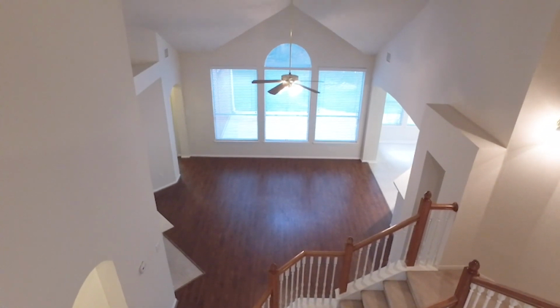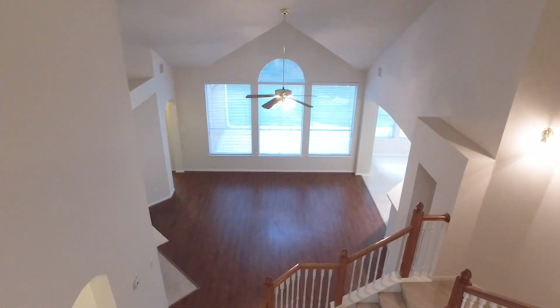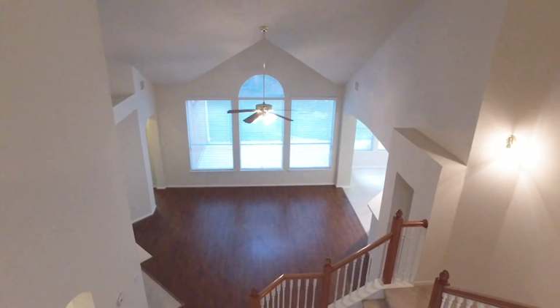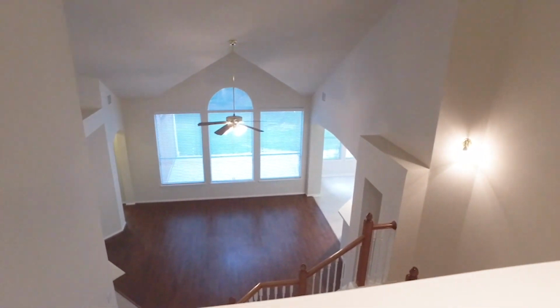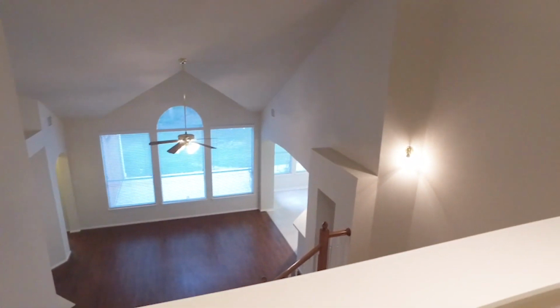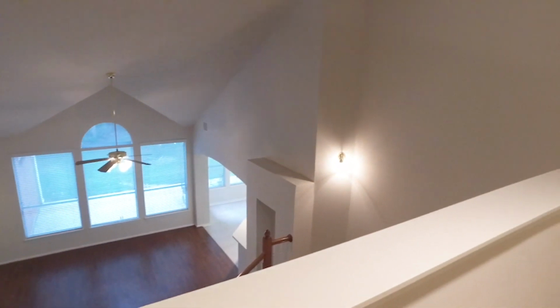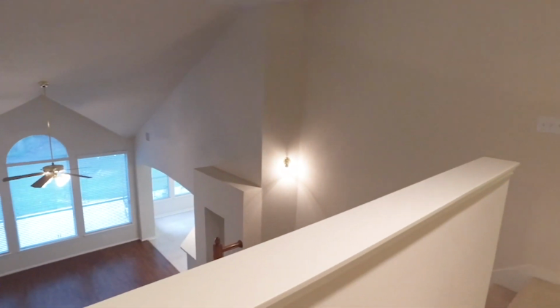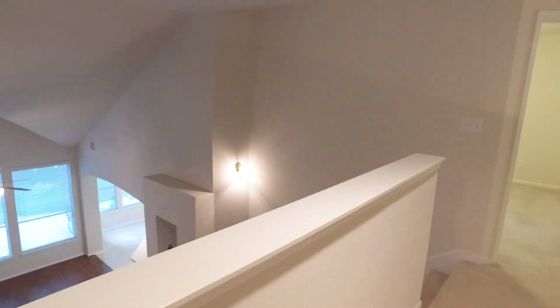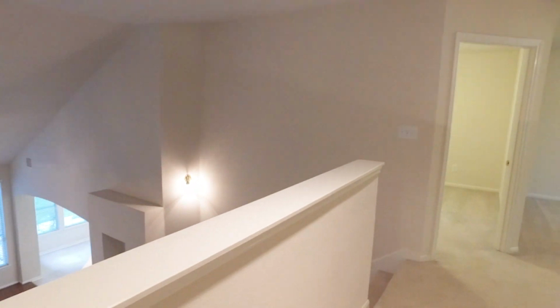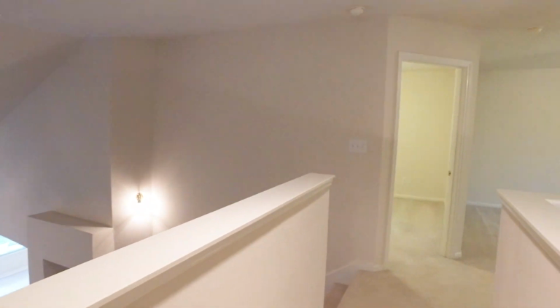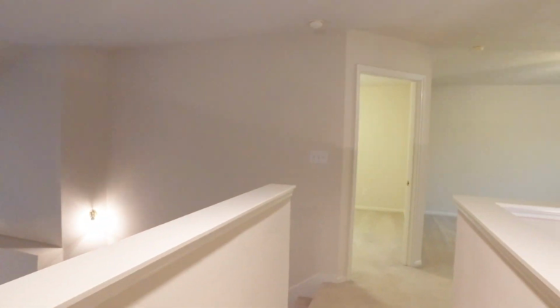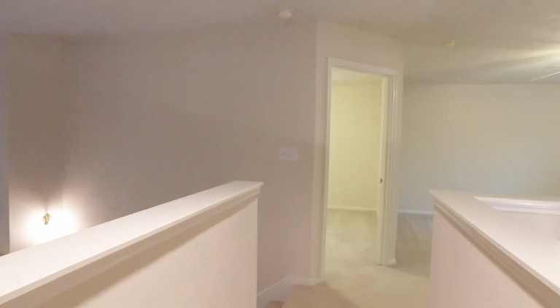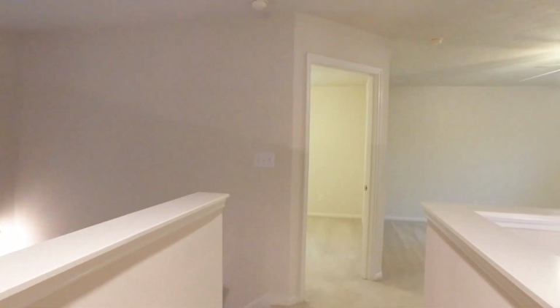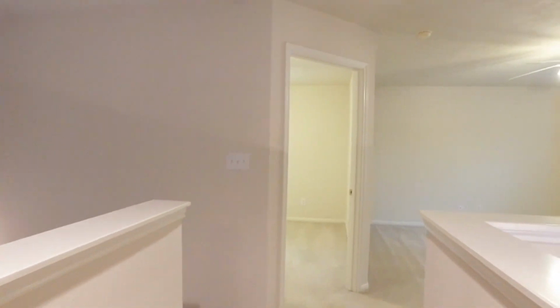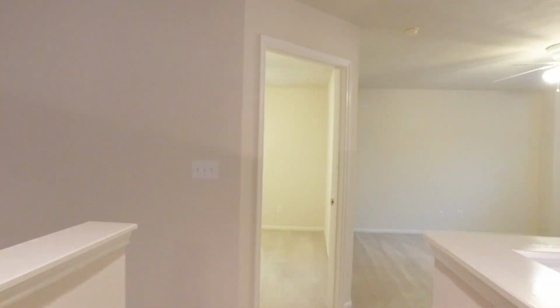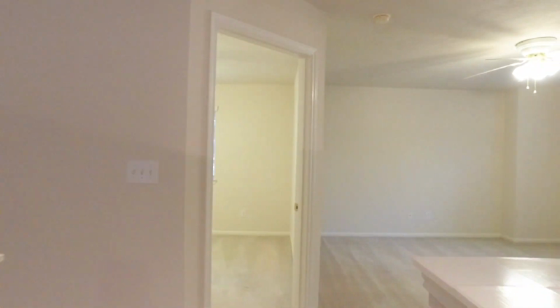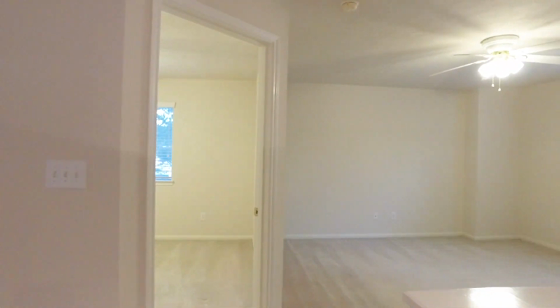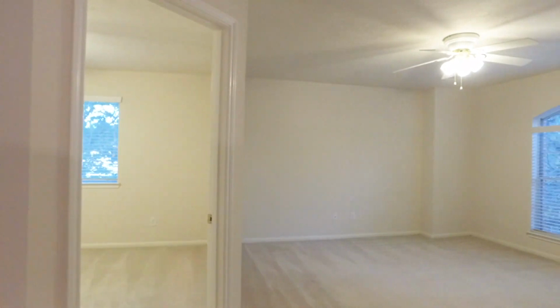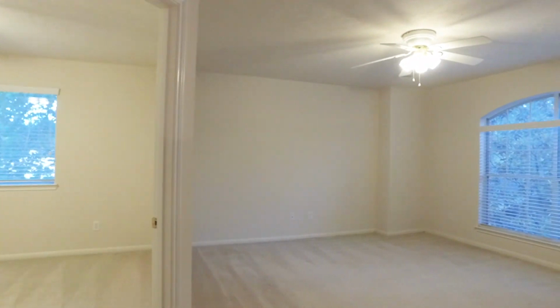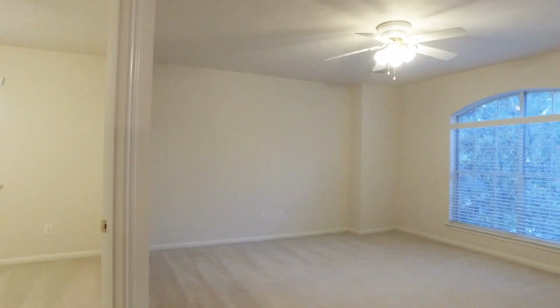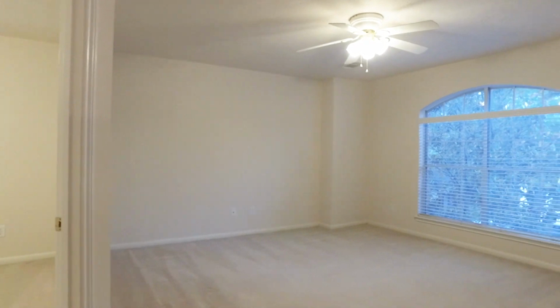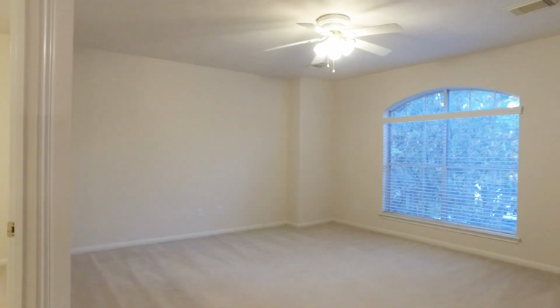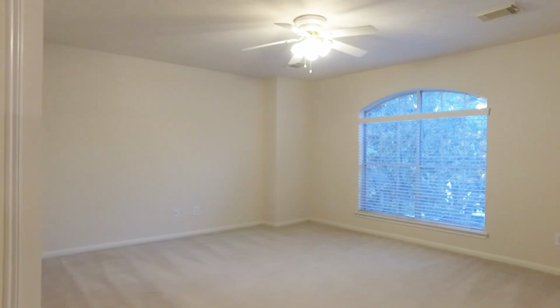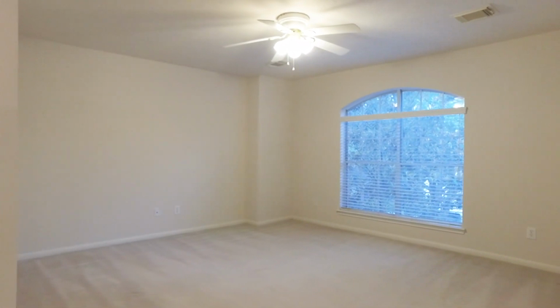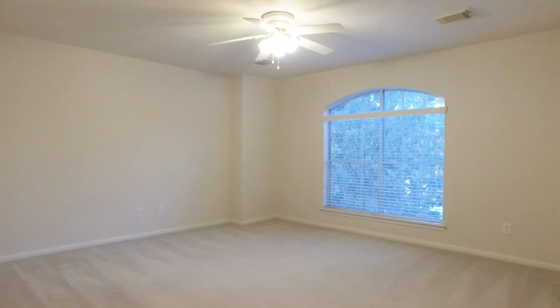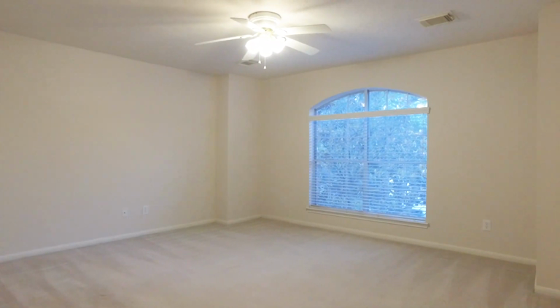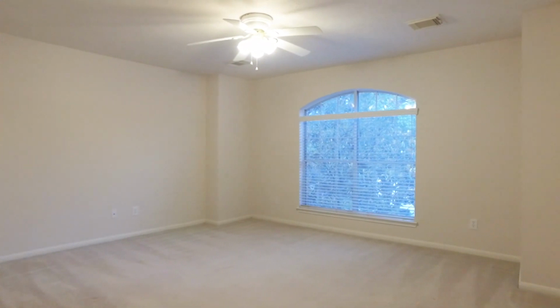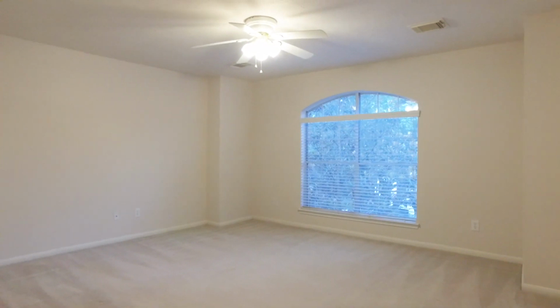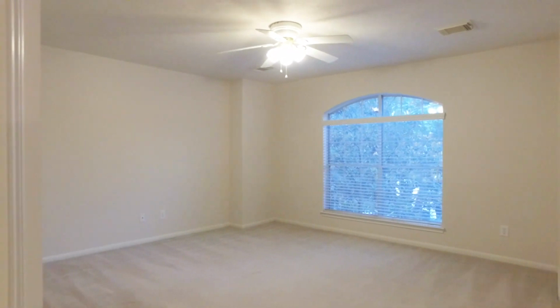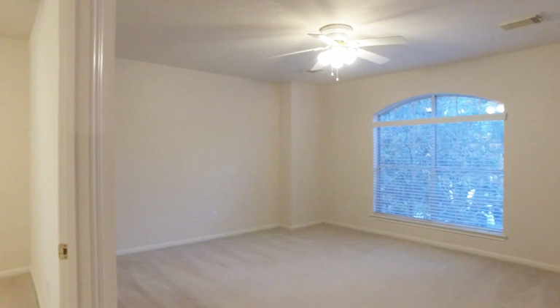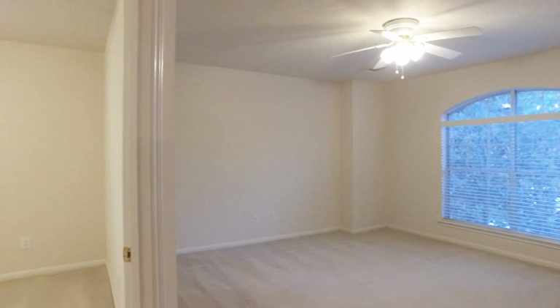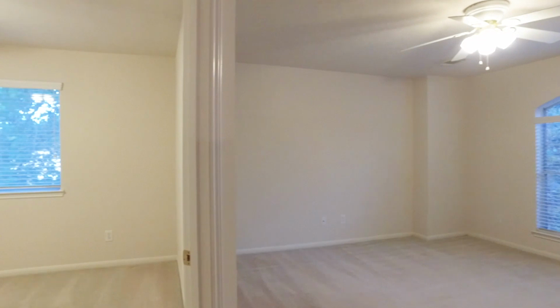Upstairs you'll find a large game room, three spacious secondary bedrooms, and a full bathroom, with cozy carpet and great views out of every window. Enjoy ceiling fans in just about every room of this home.